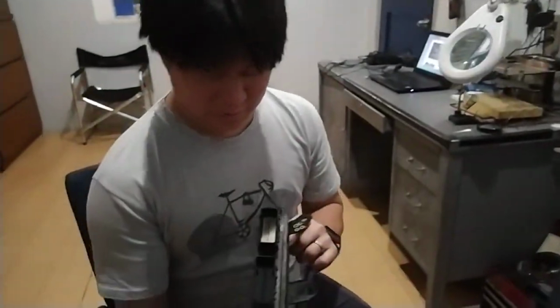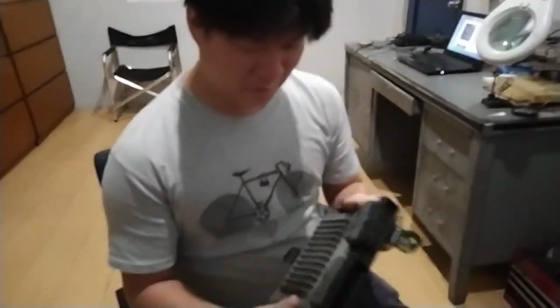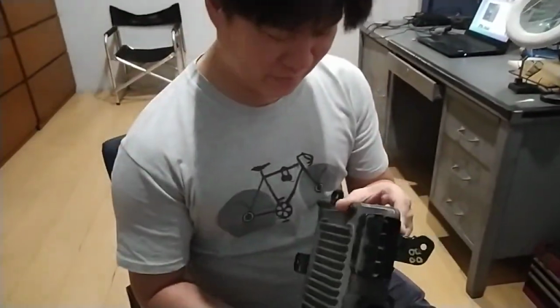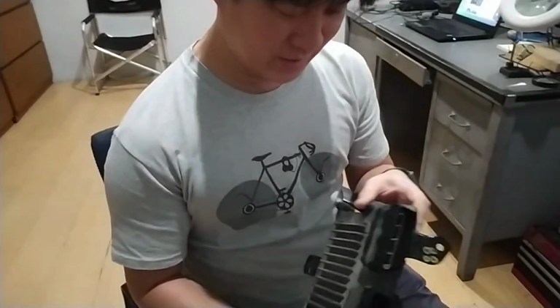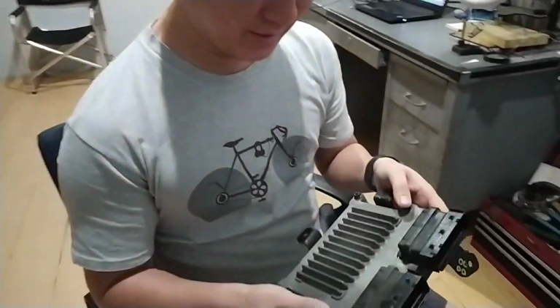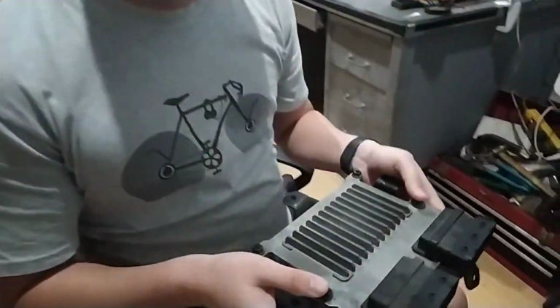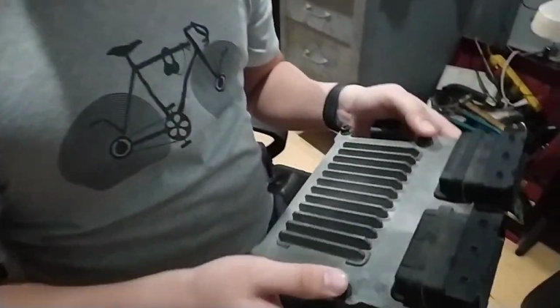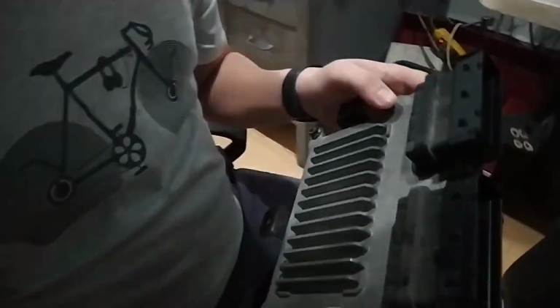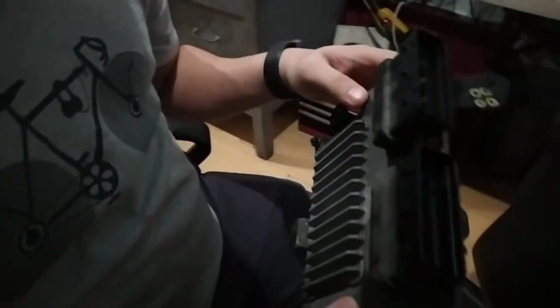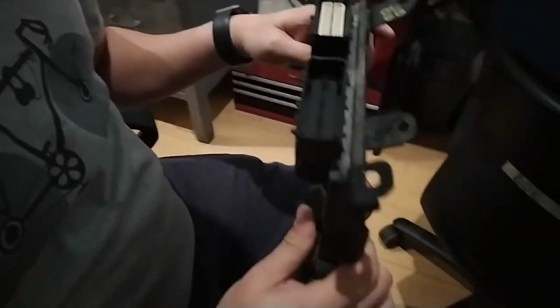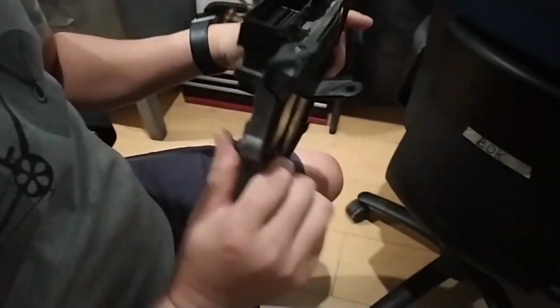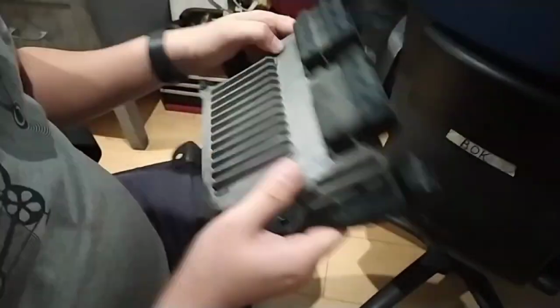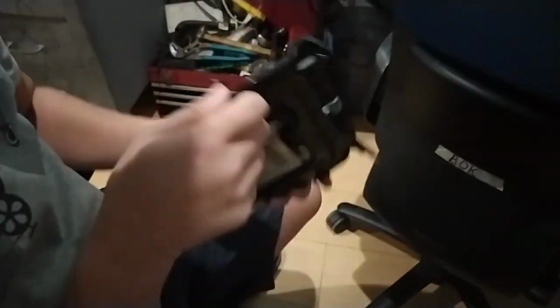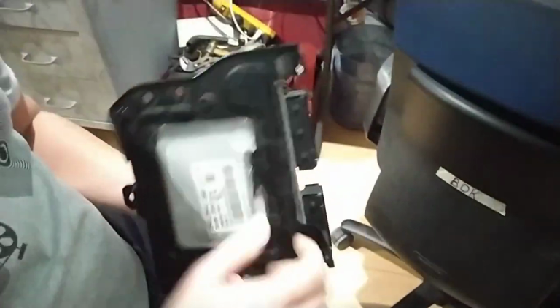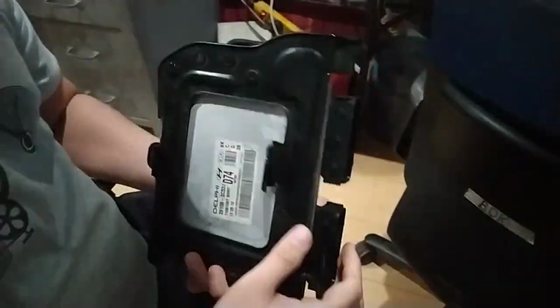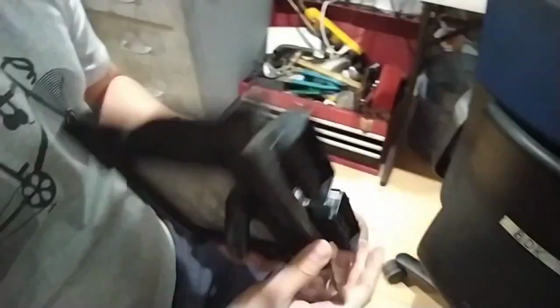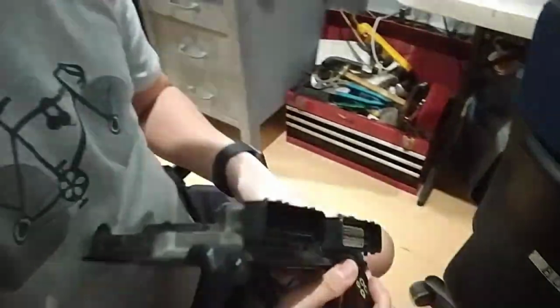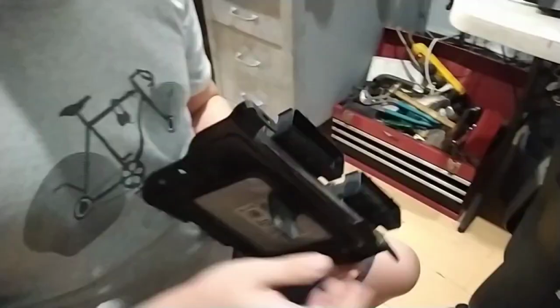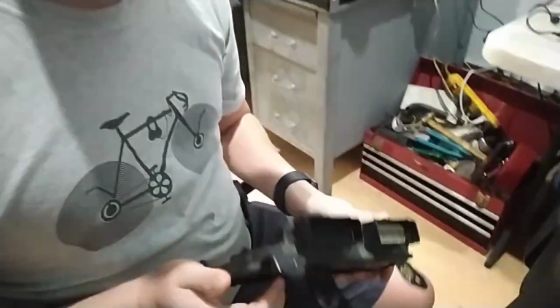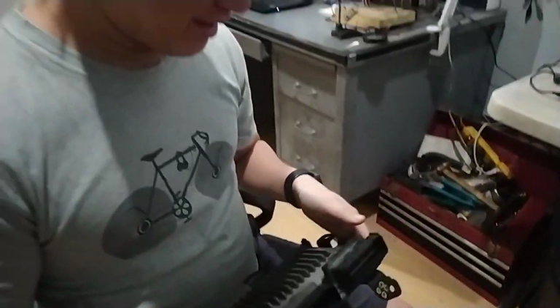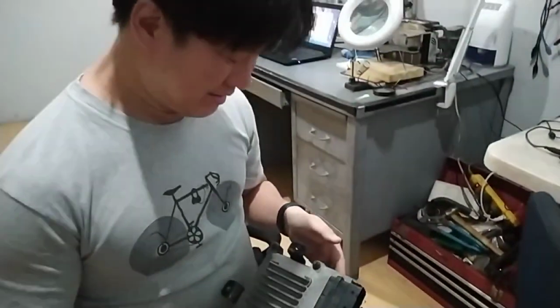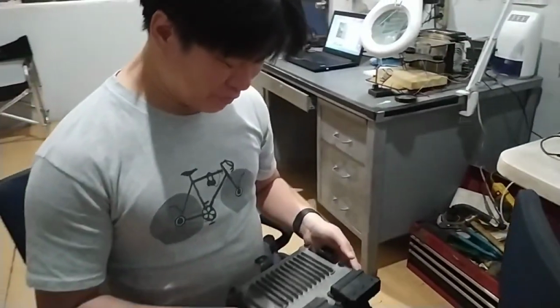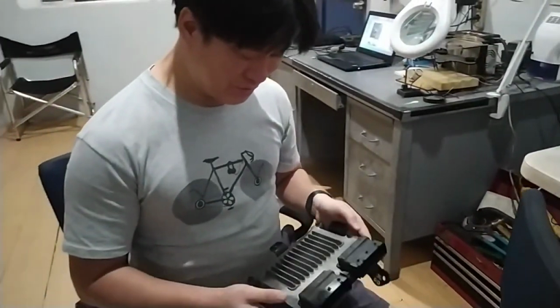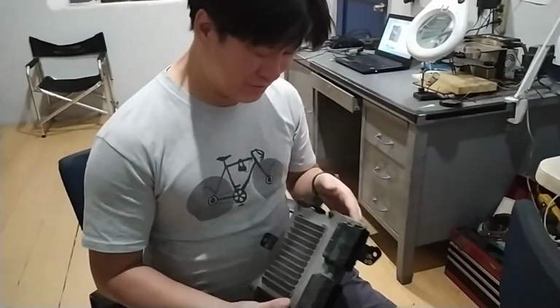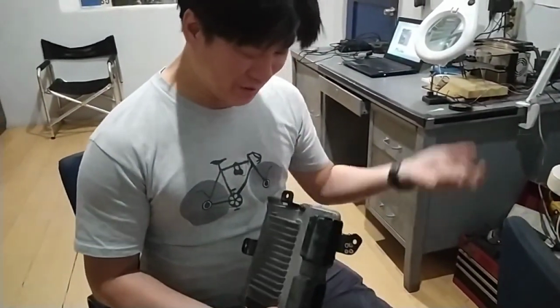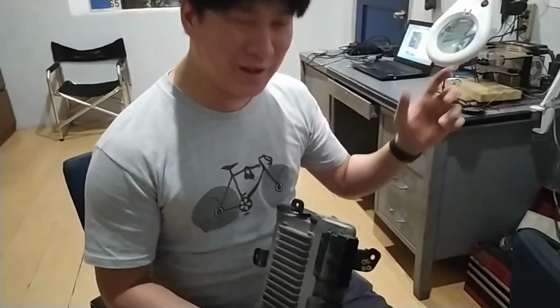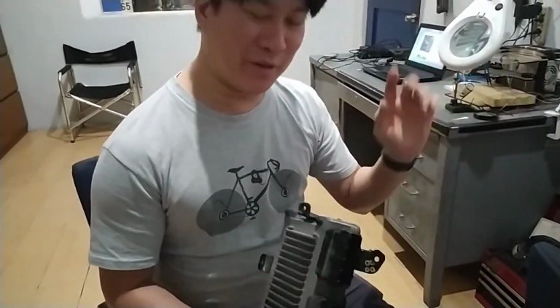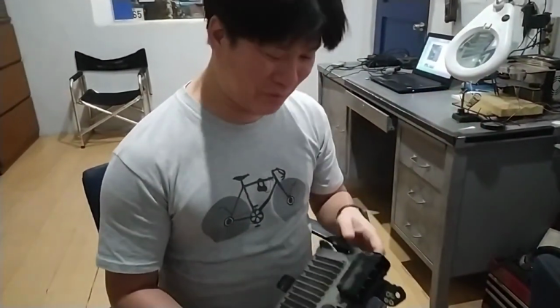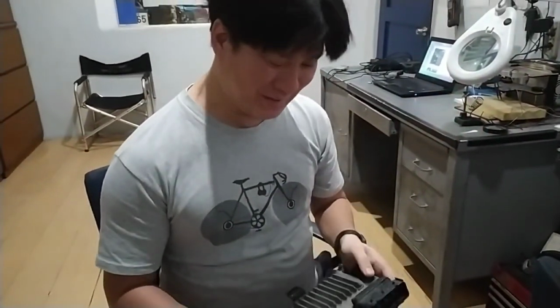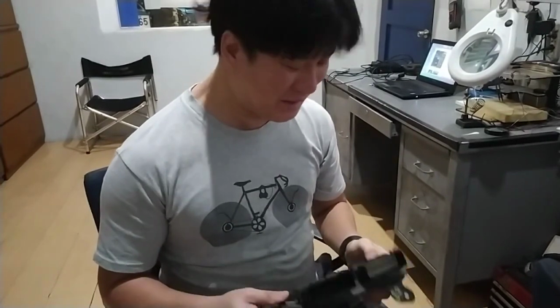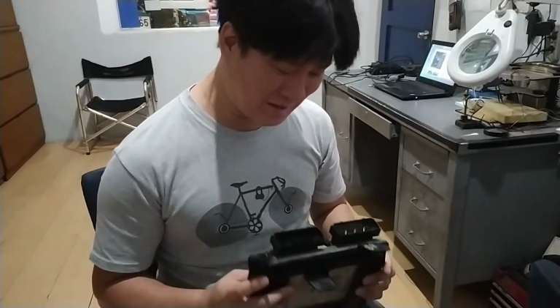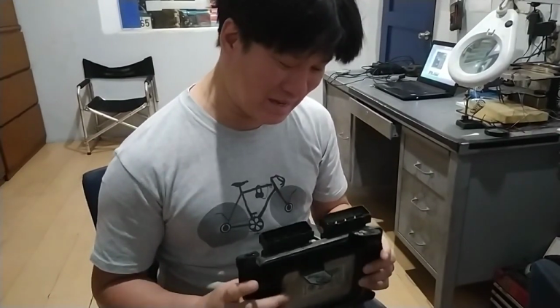Here's the computer box of the Genesis. Like most cars out there, this needs to be physically opened in order to reflash it. Most cars you see, you just stick an OBD cable on the port, but not Hyundai and Kia.